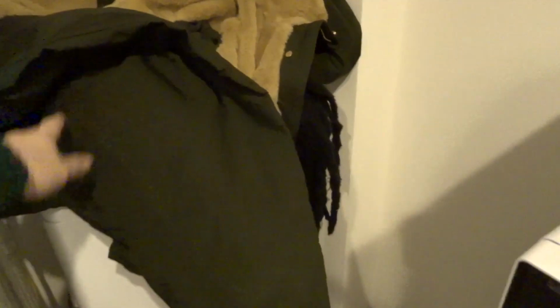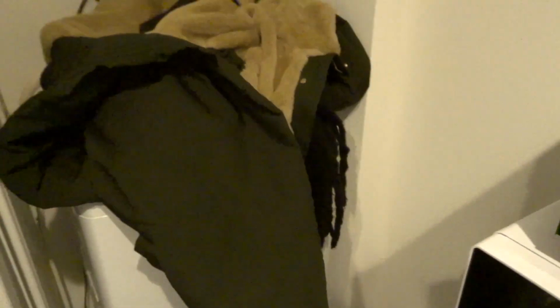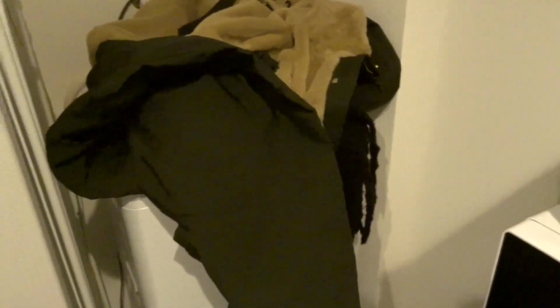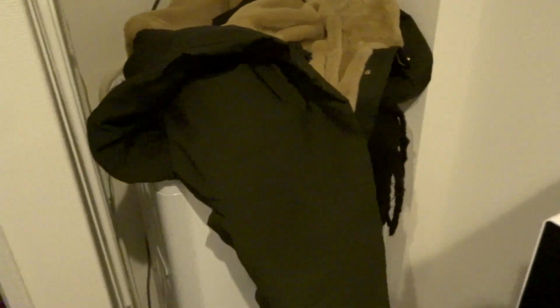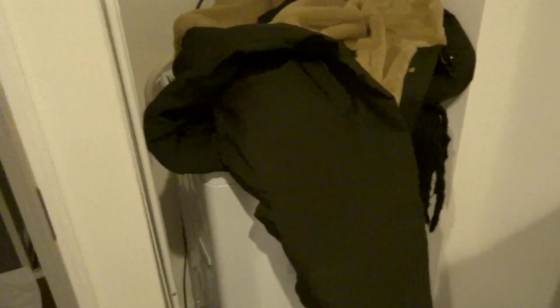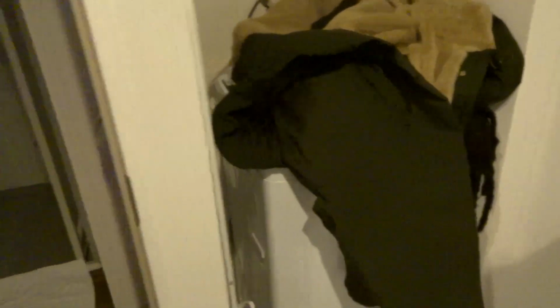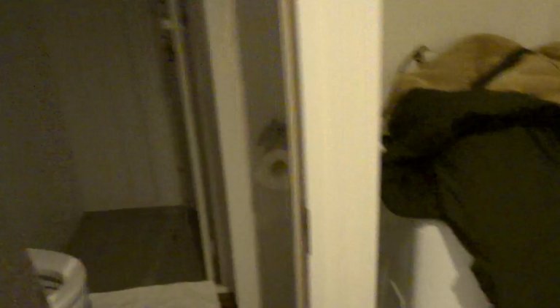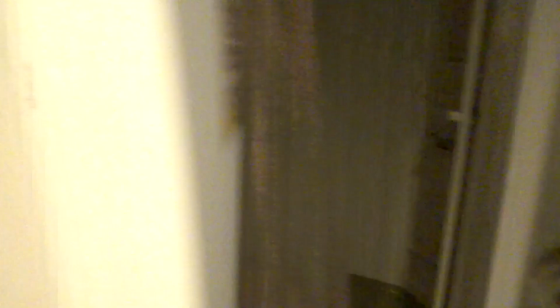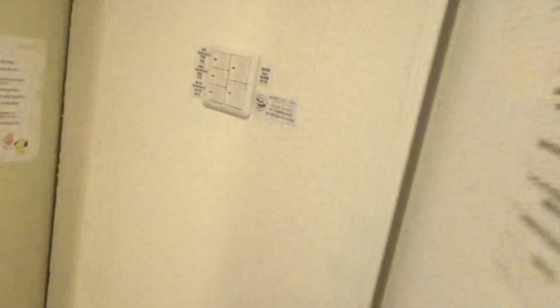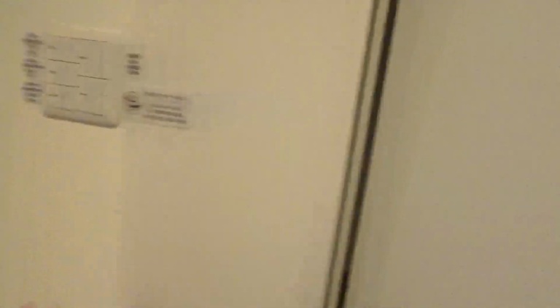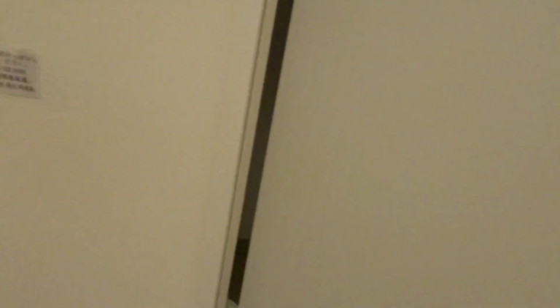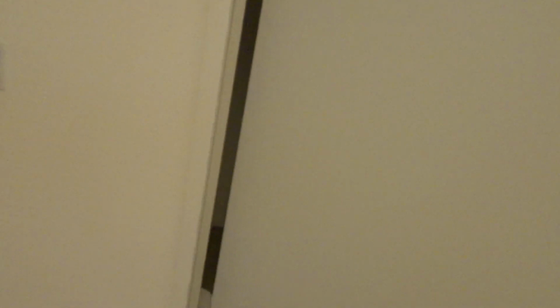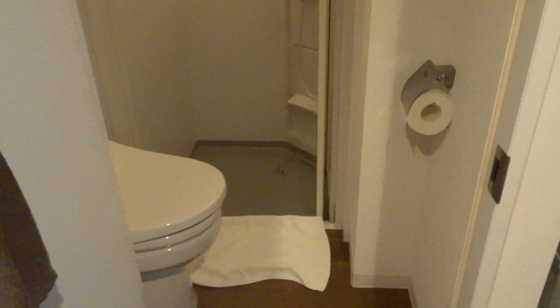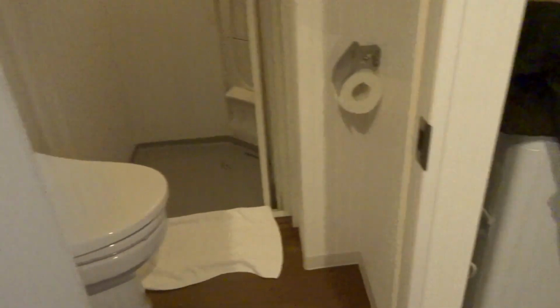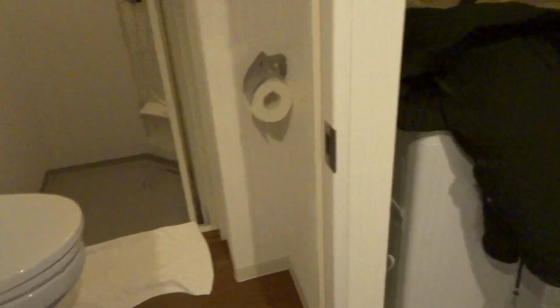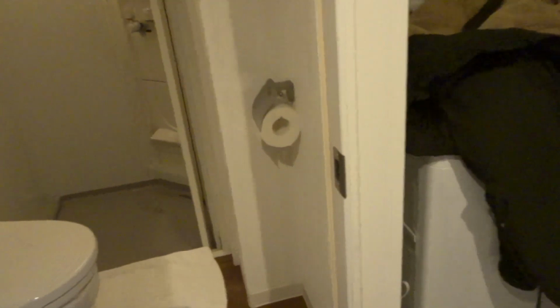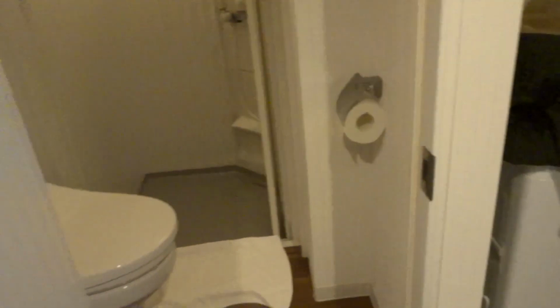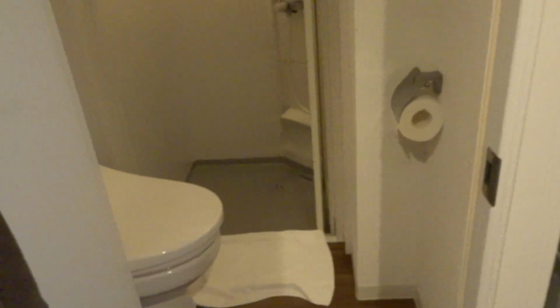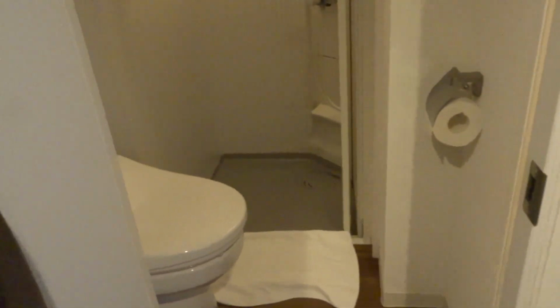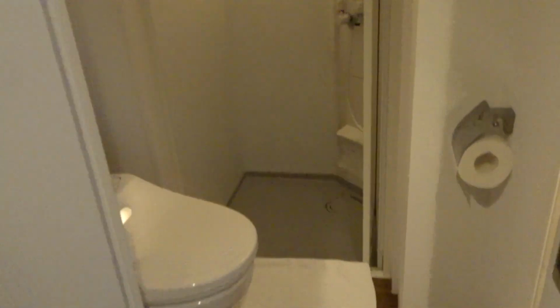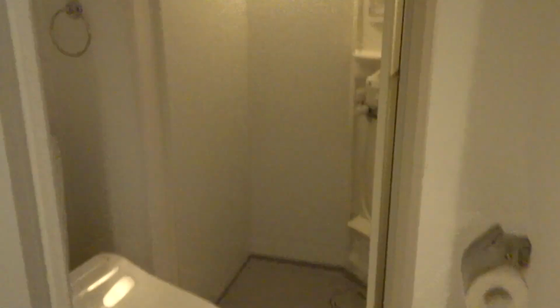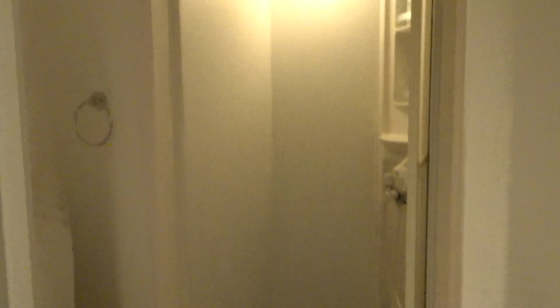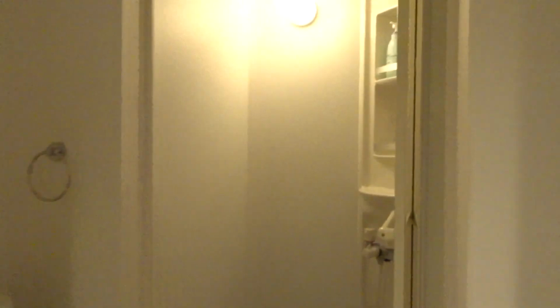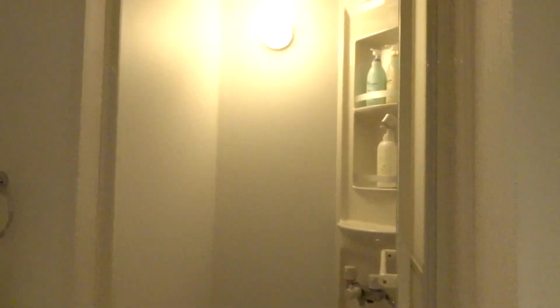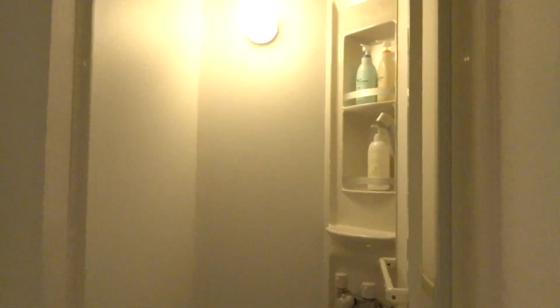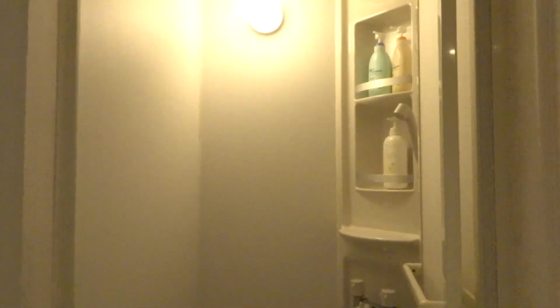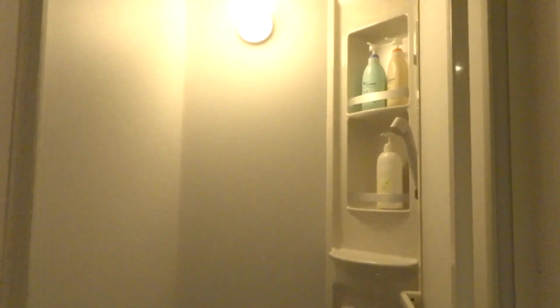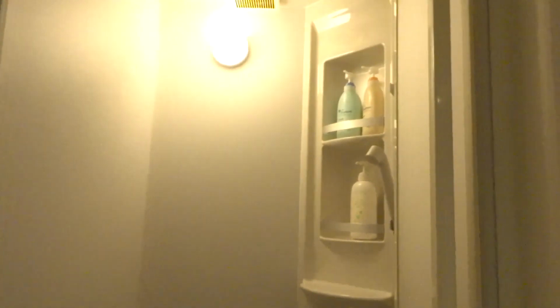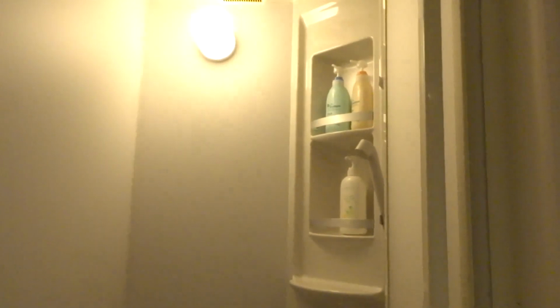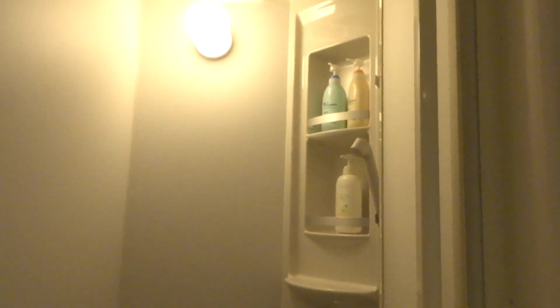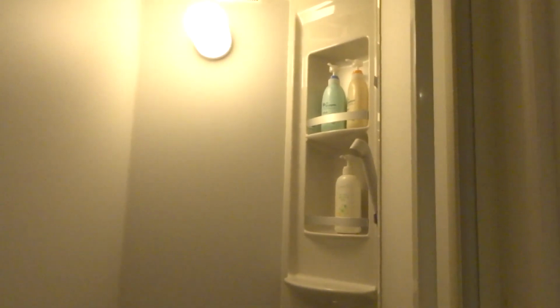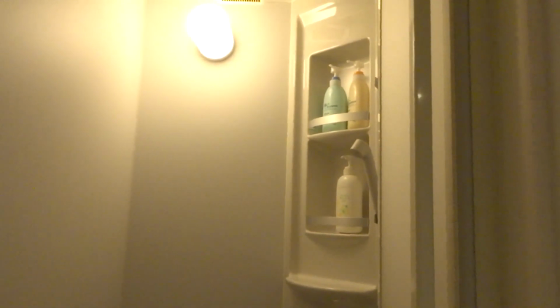Here is a washing machine. Then after that, you have the bathroom with a shower.